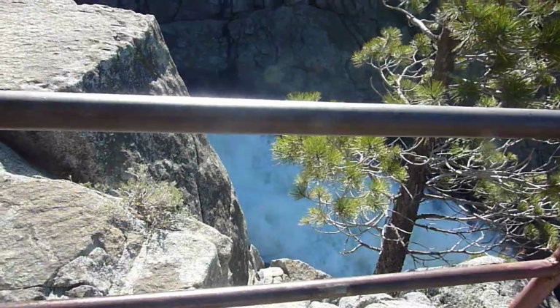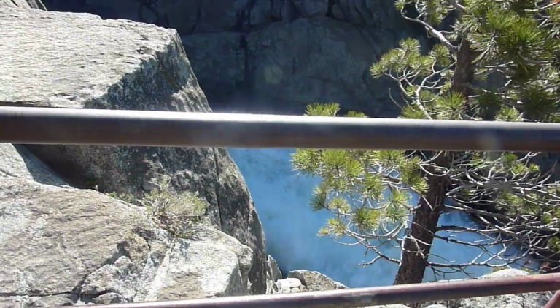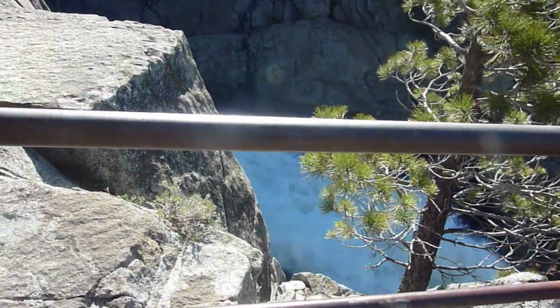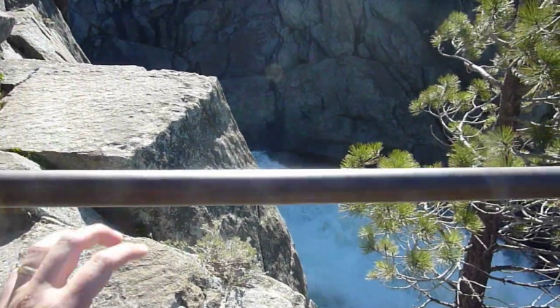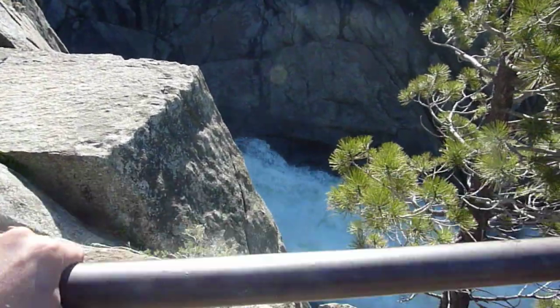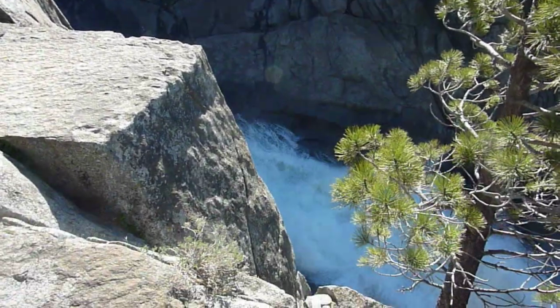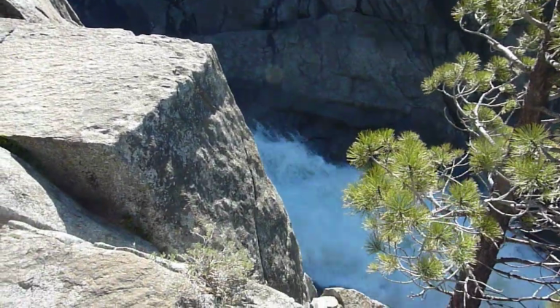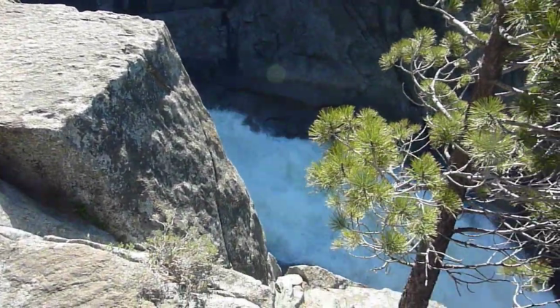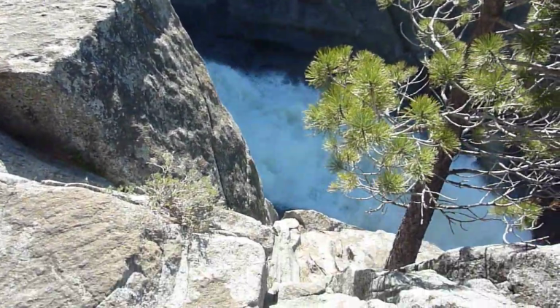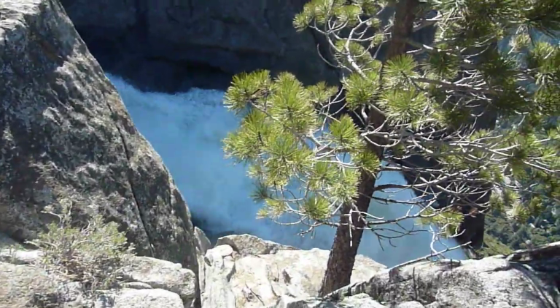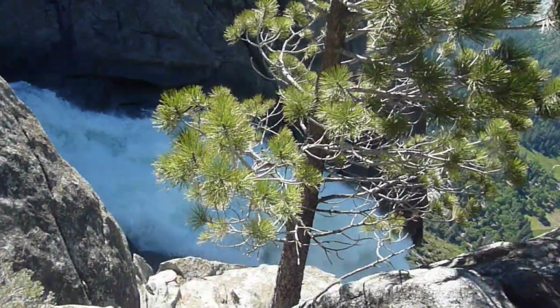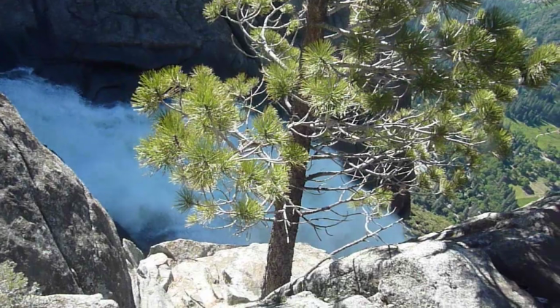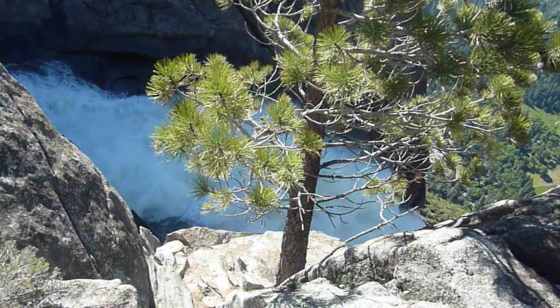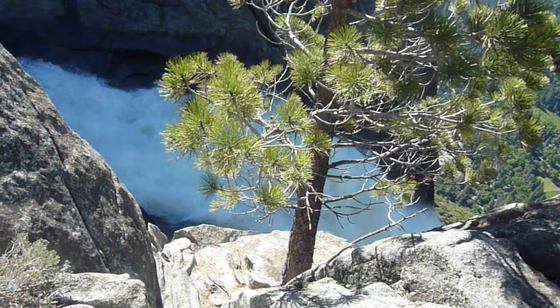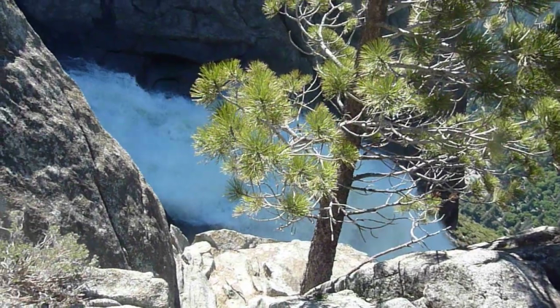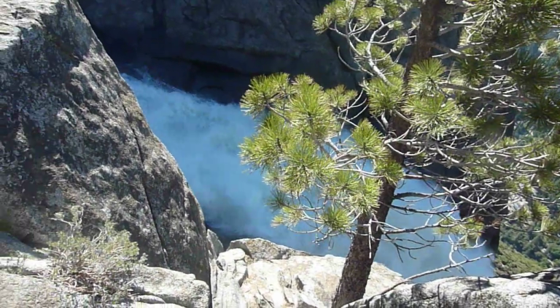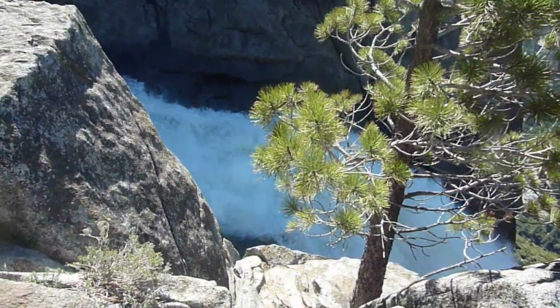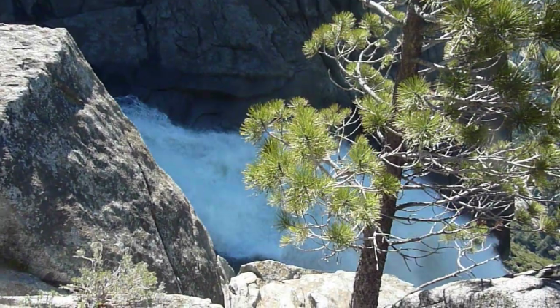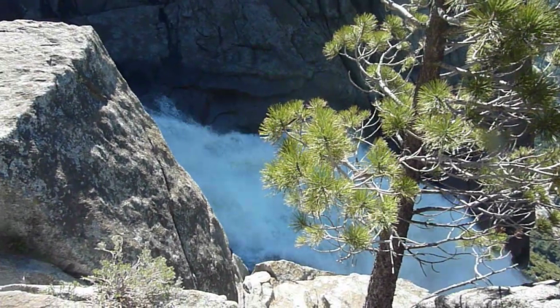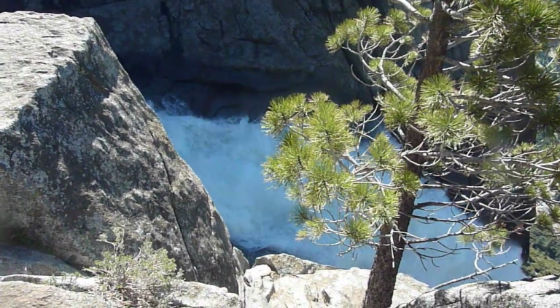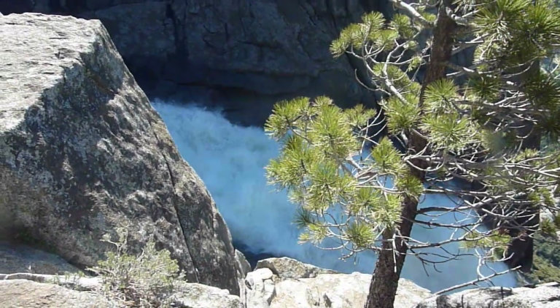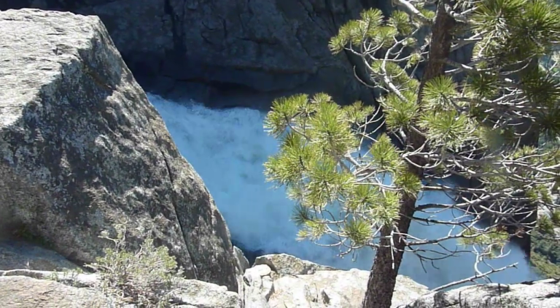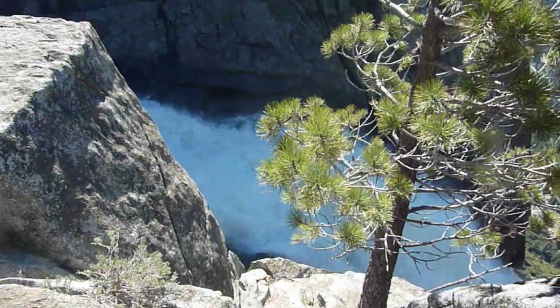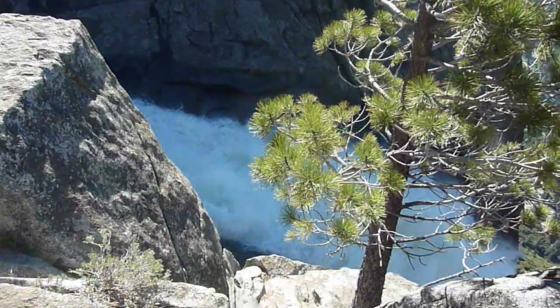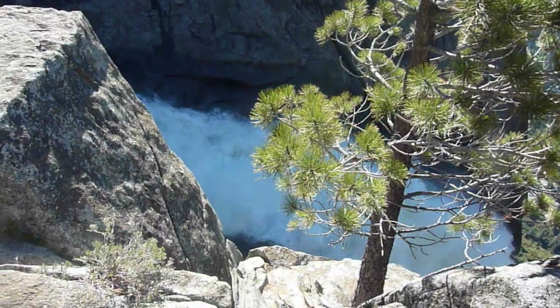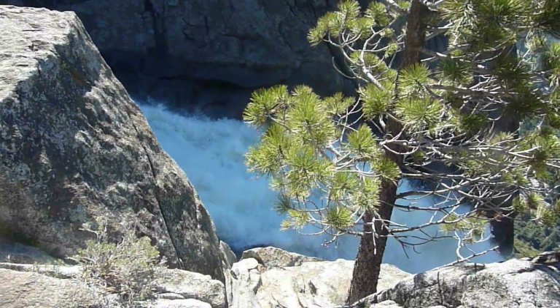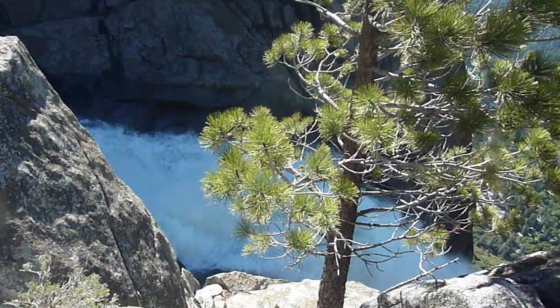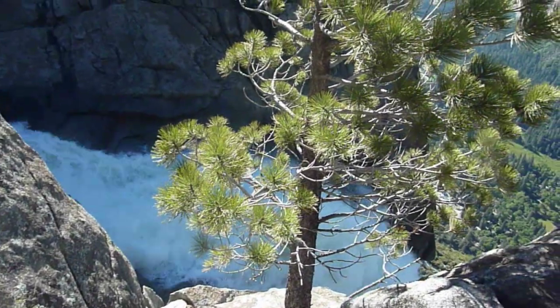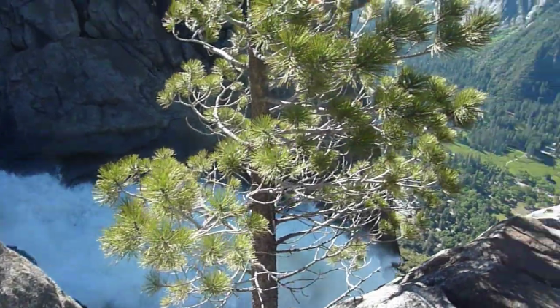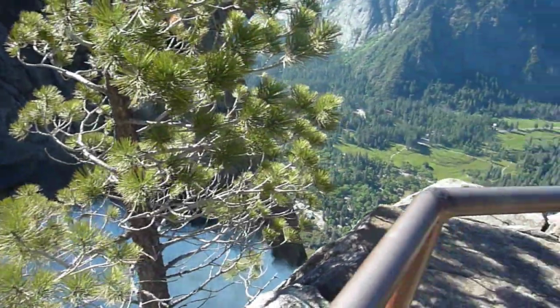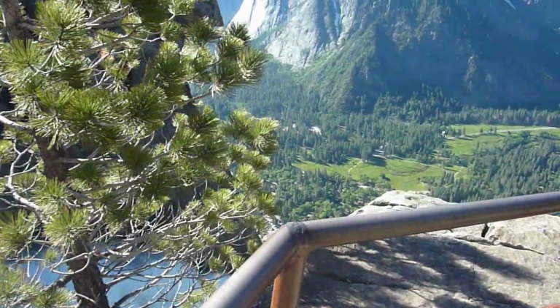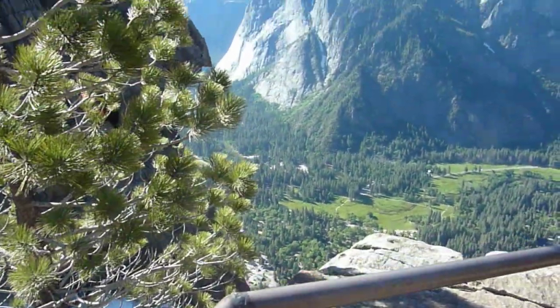We are at the overlook for Upper Yosemite Falls. There go the falls. That water is just roaring. If you fell on that you'd be gone before you knew it. Here's the view.